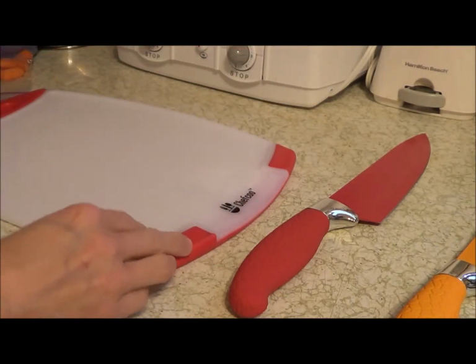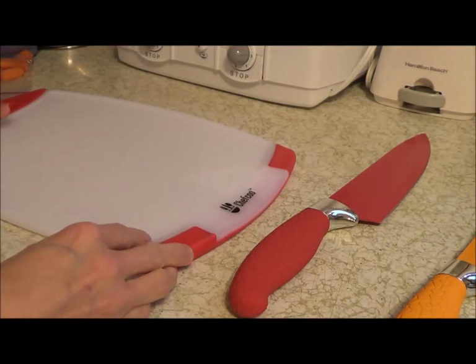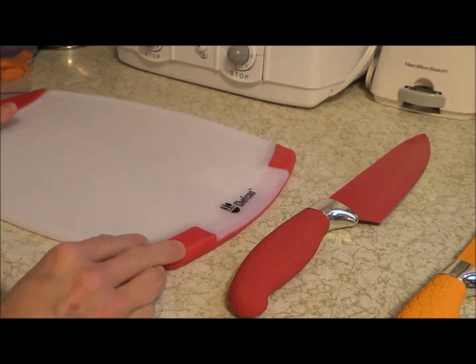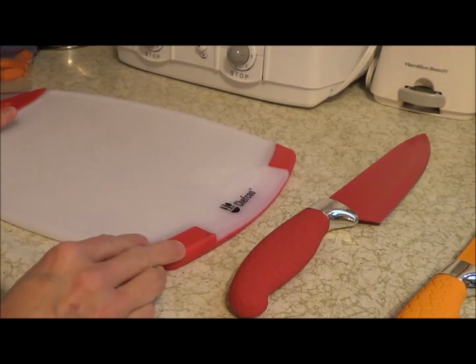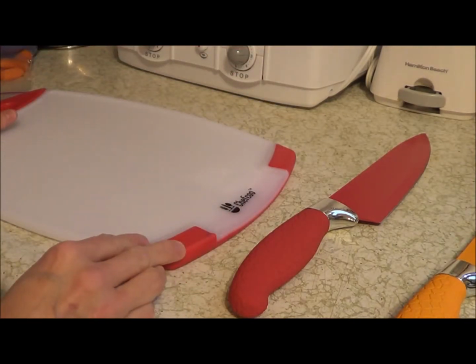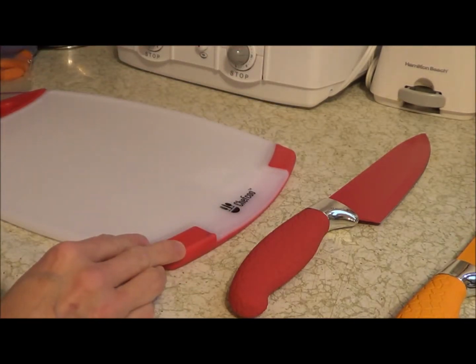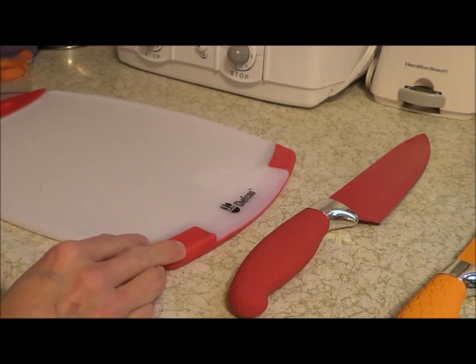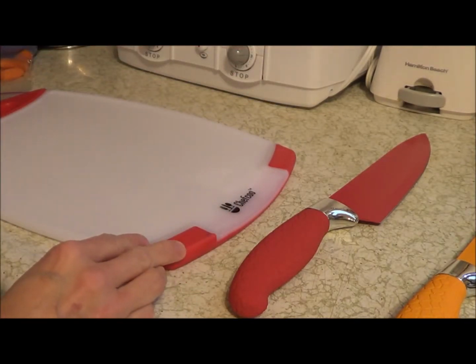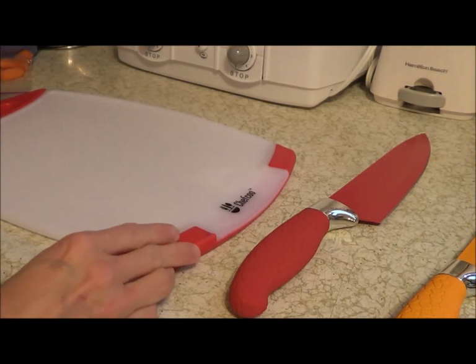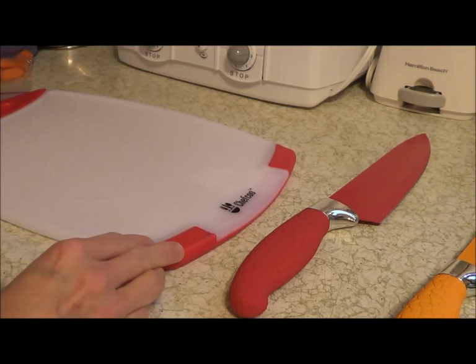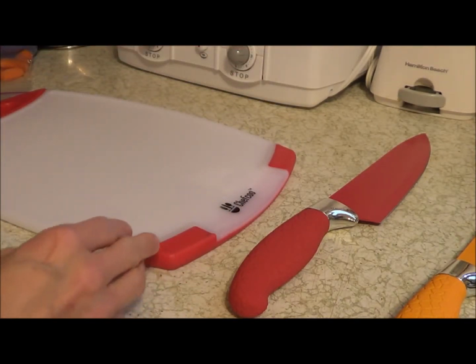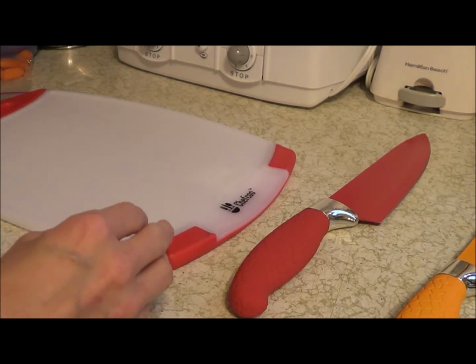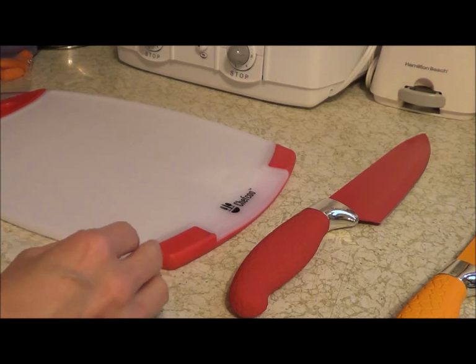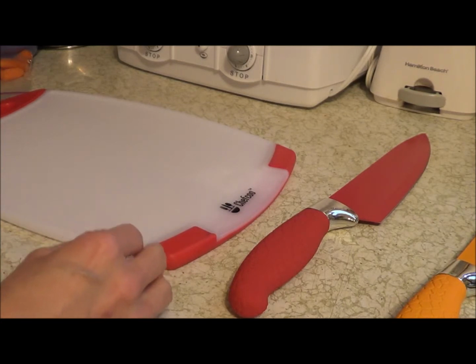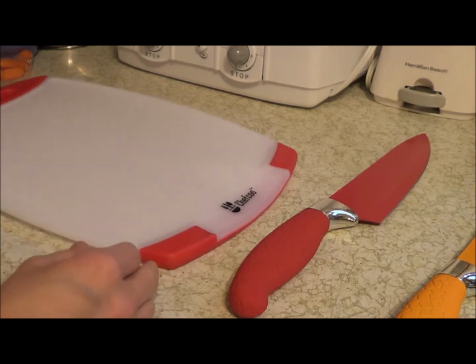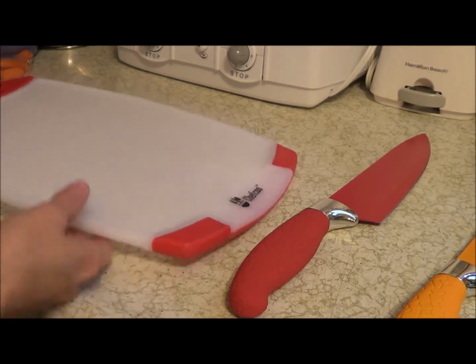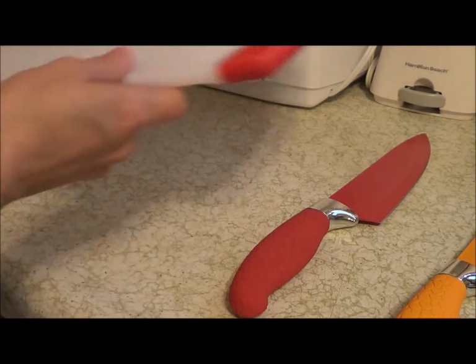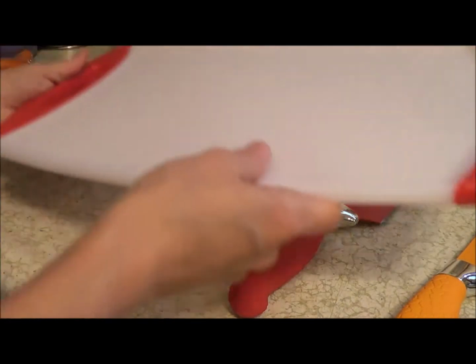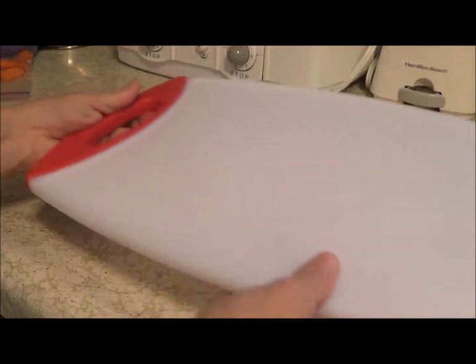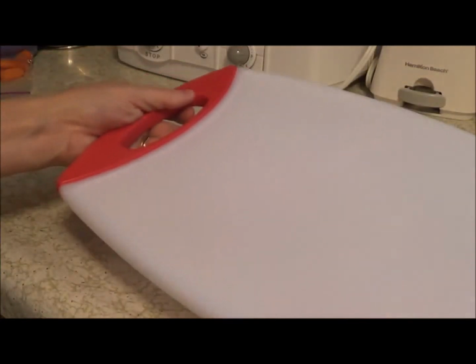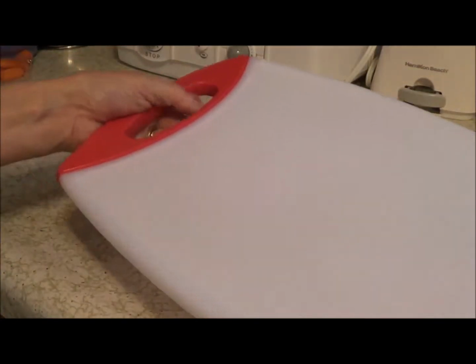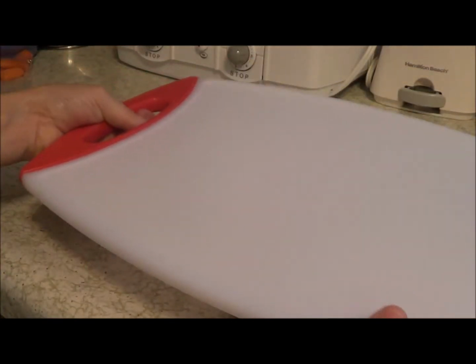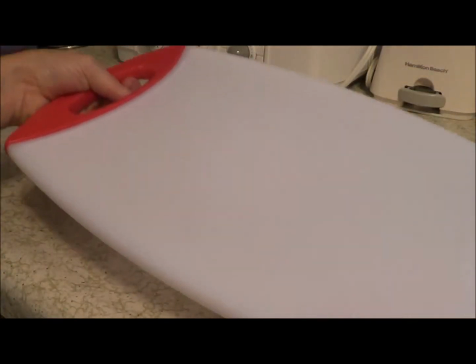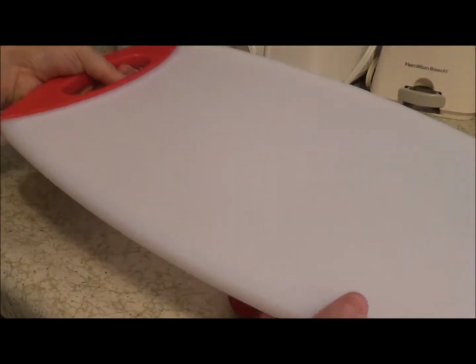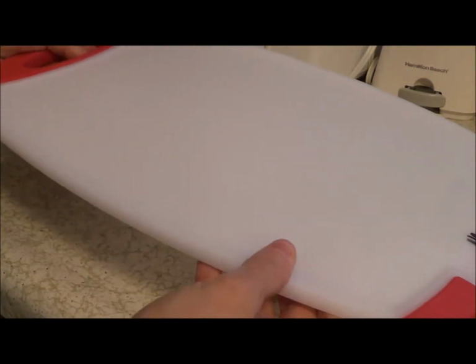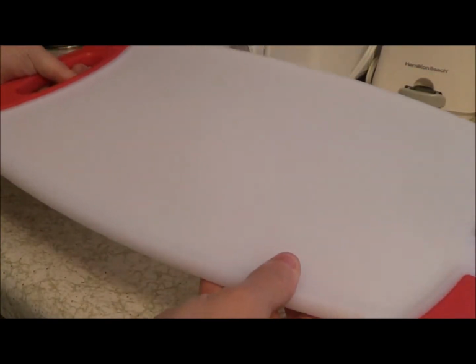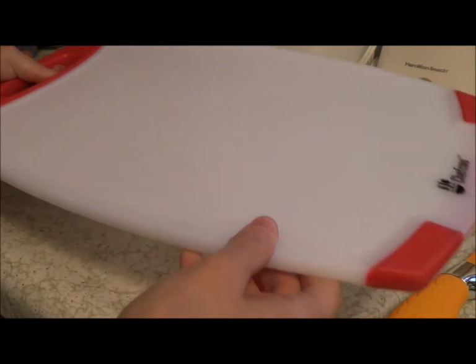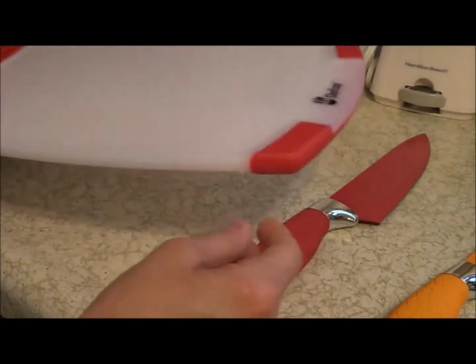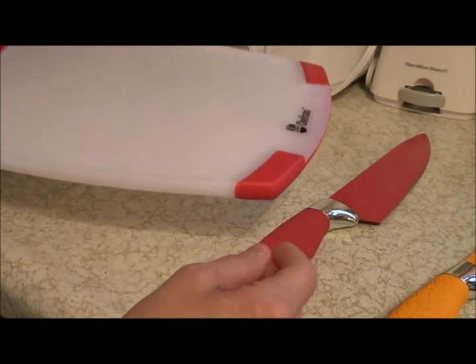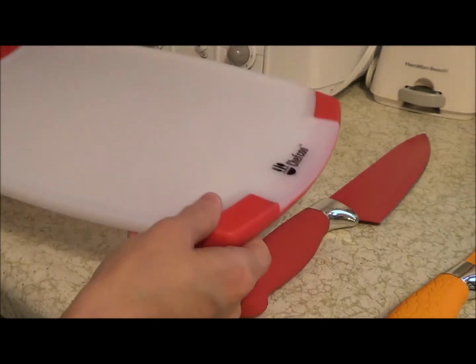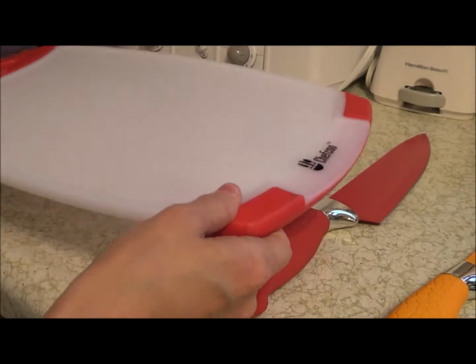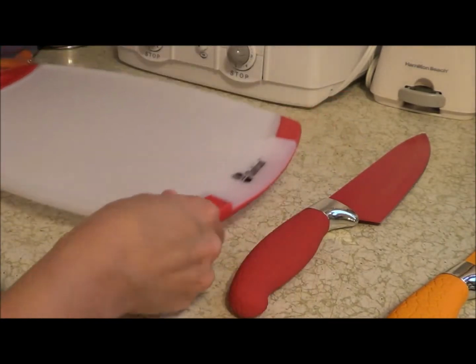It's also dishwasher safe, and it's not going to crack or warp. It also has a handle, which is really nice if you need to hold on to it while you're cutting.